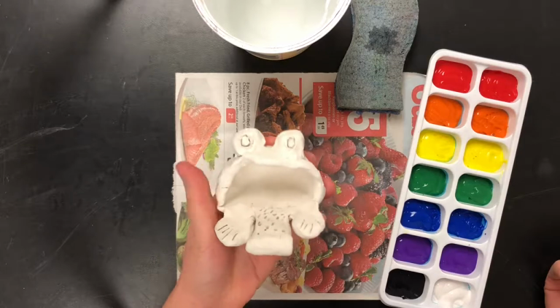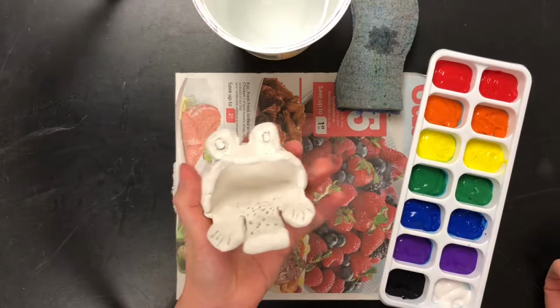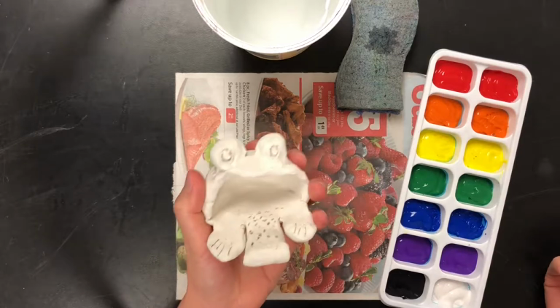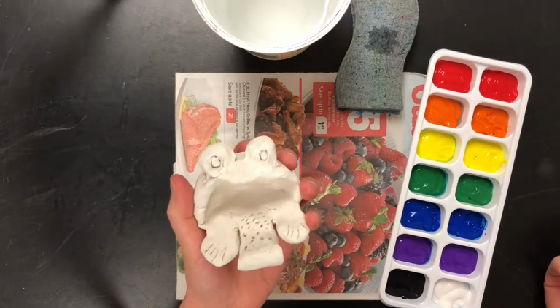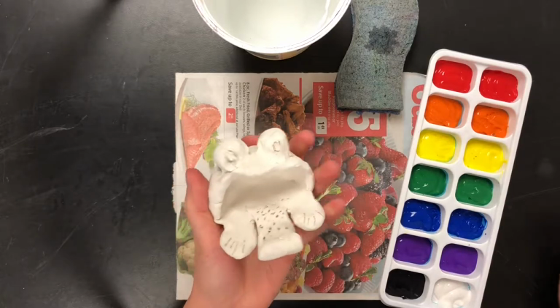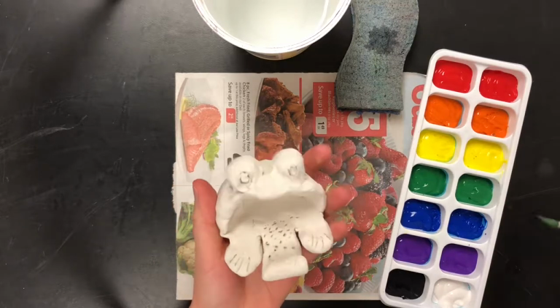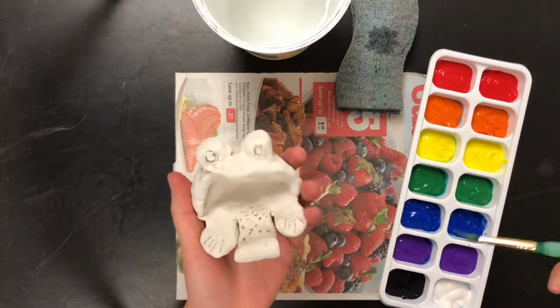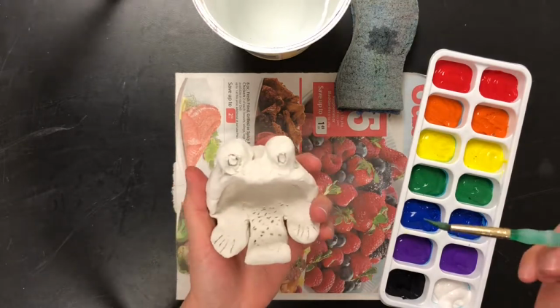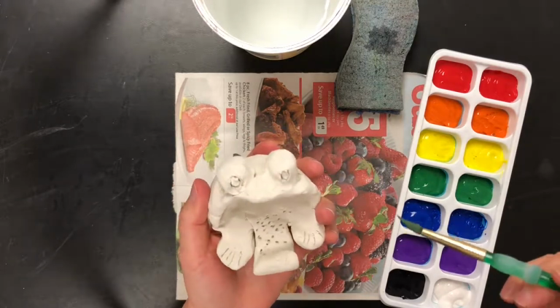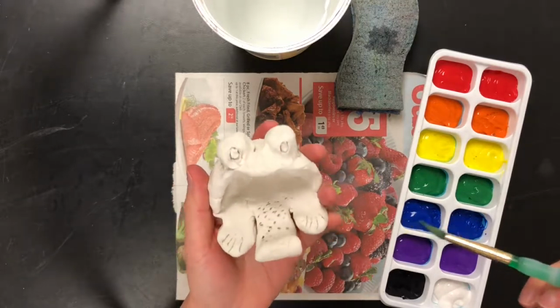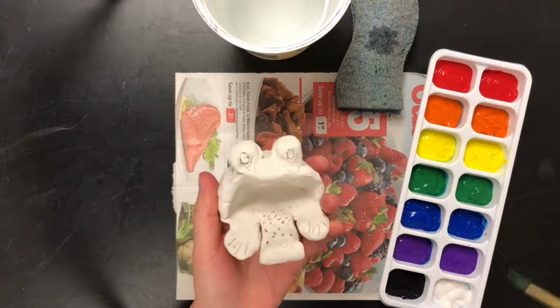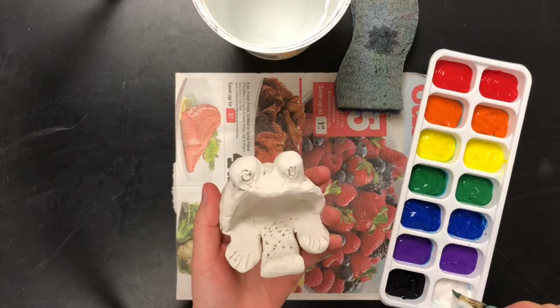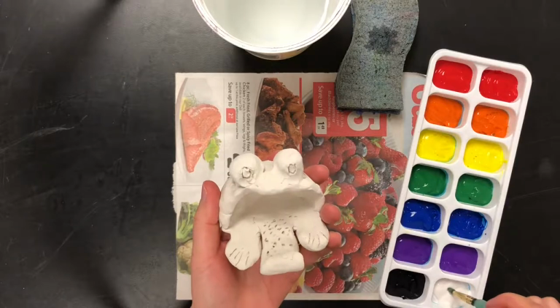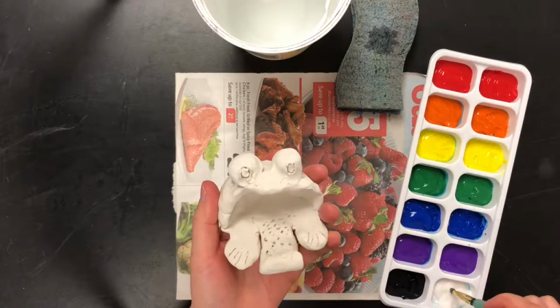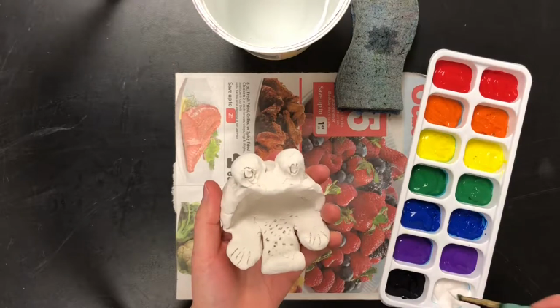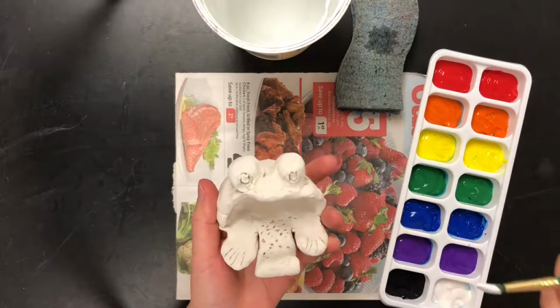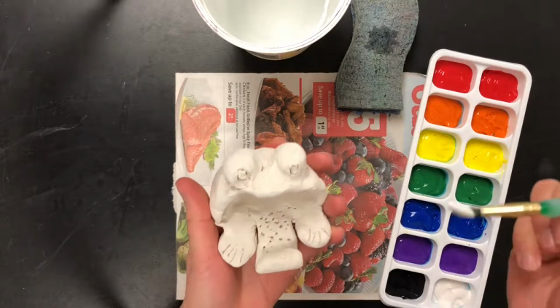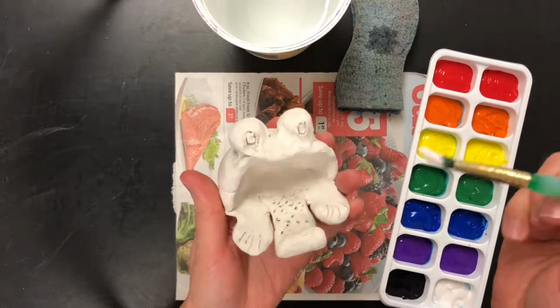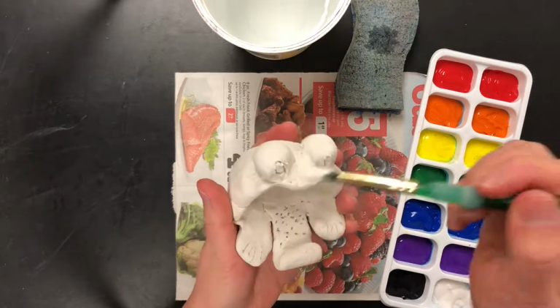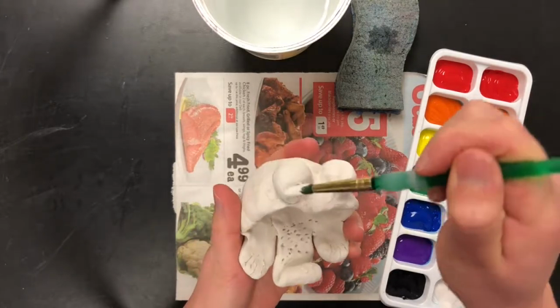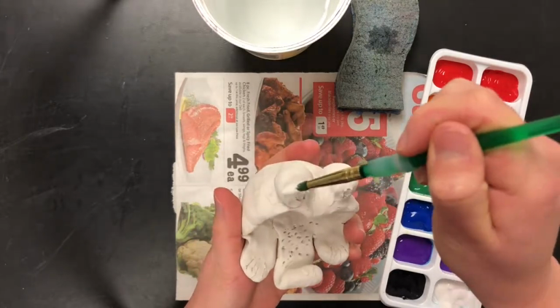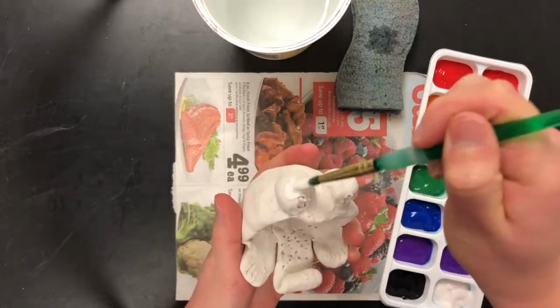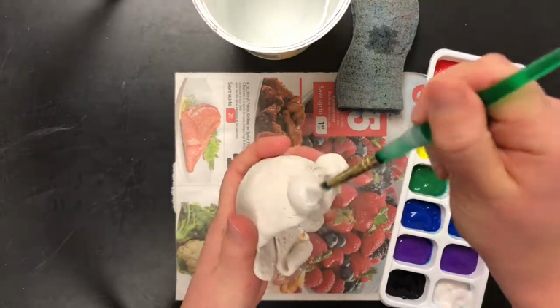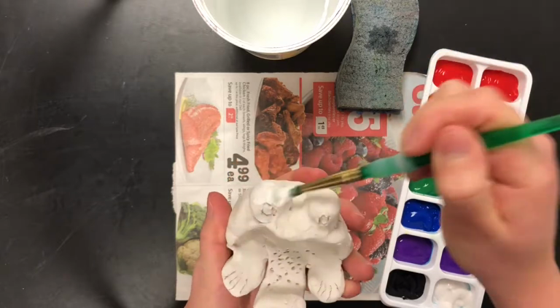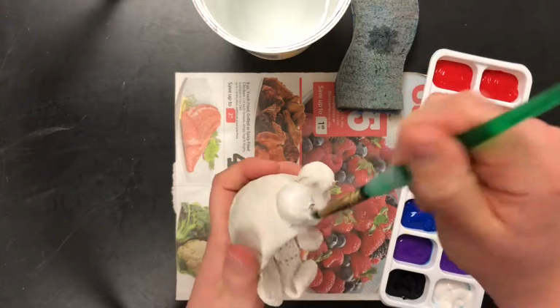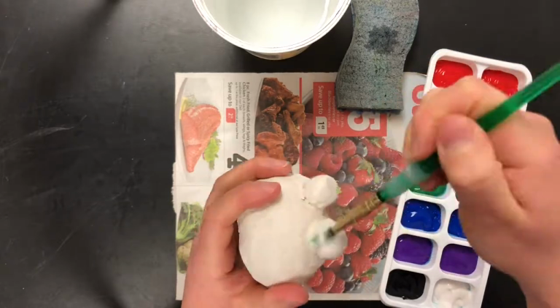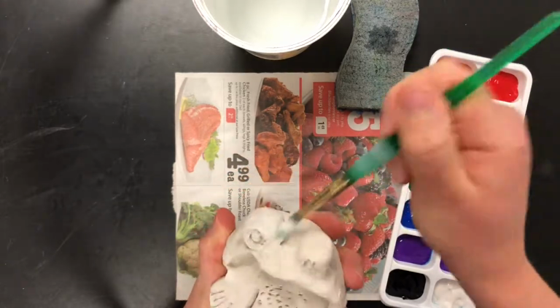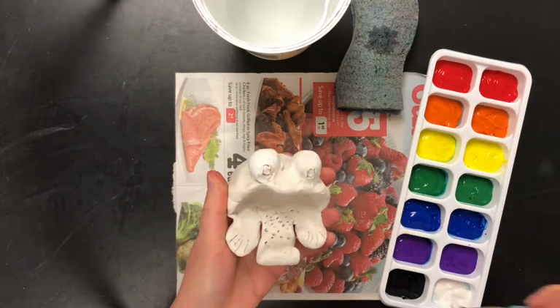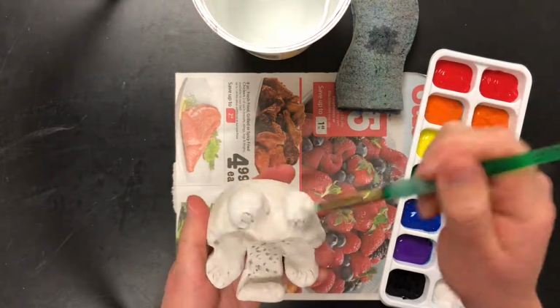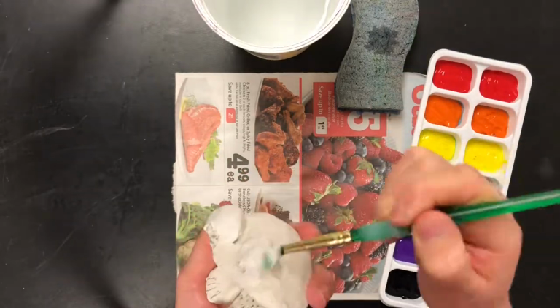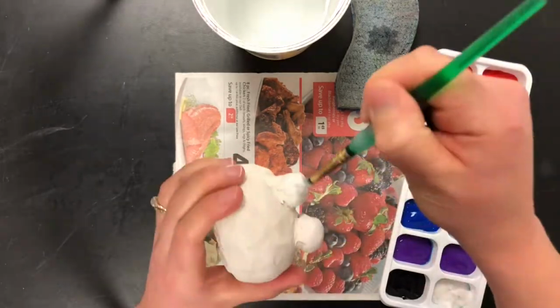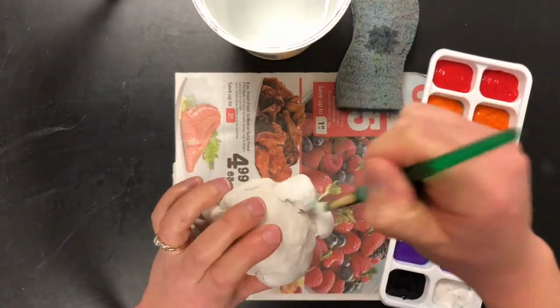There's one thing I want you all to do the same on your frog — just one thing — and that is to paint the eyeballs white and the pupils black. It's the only thing I want you all to do the same, so do that first. Eyeballs white, pupils black.